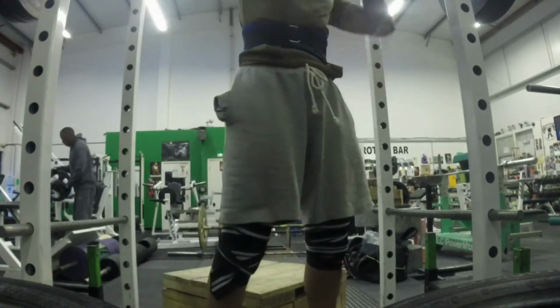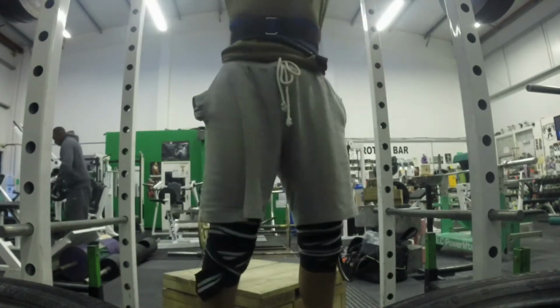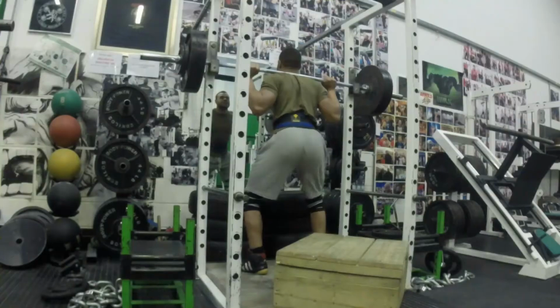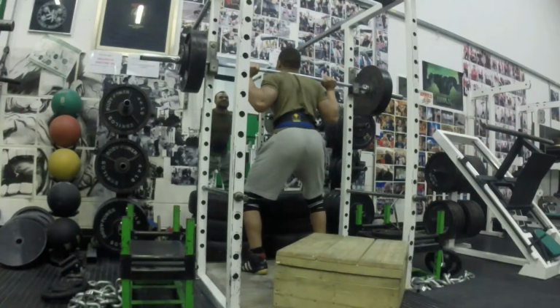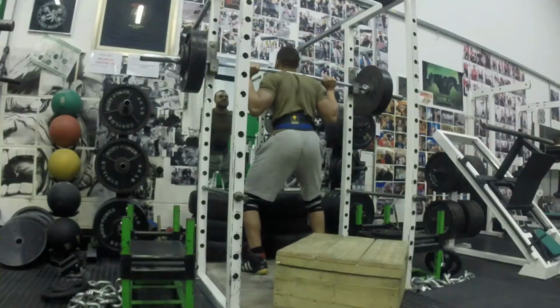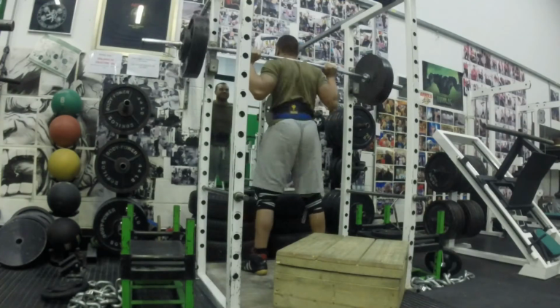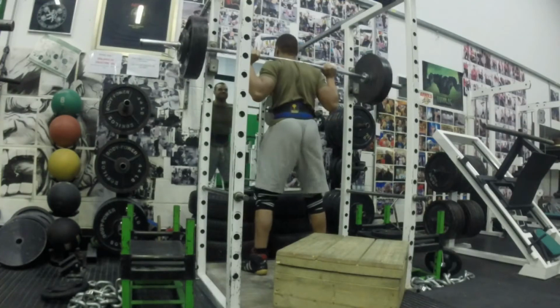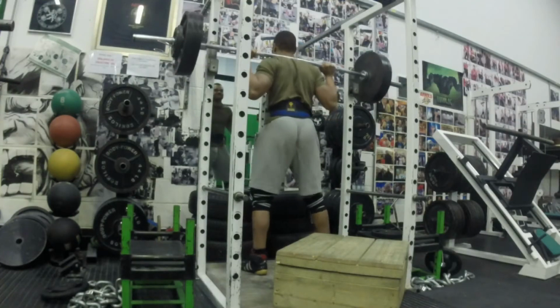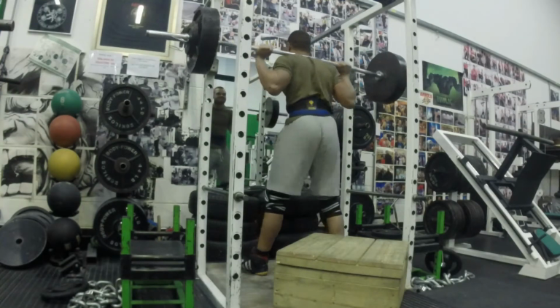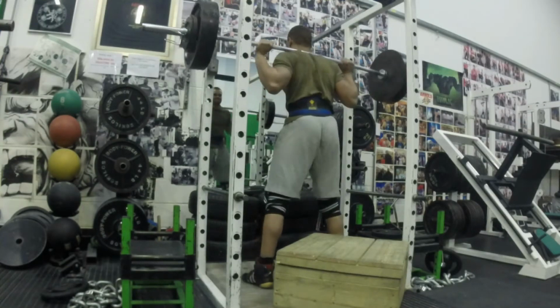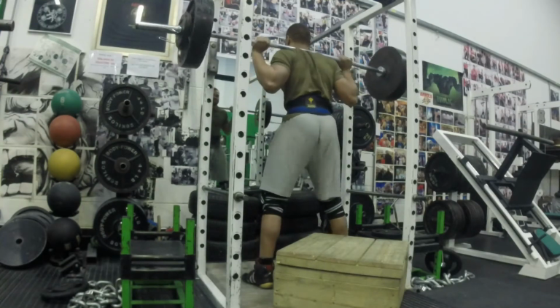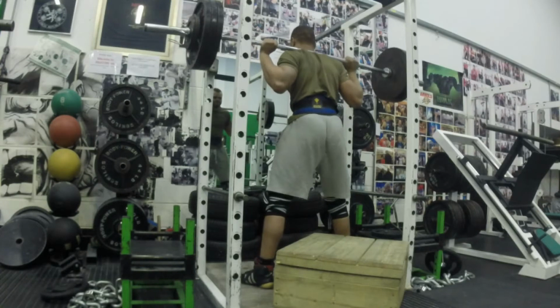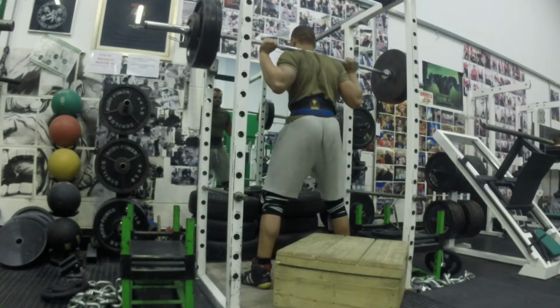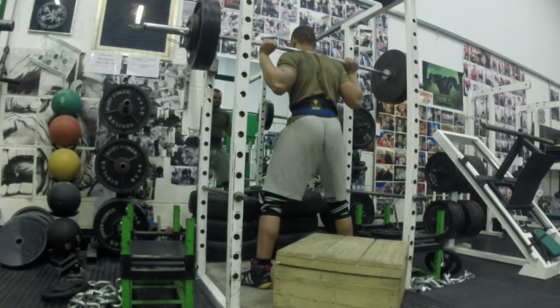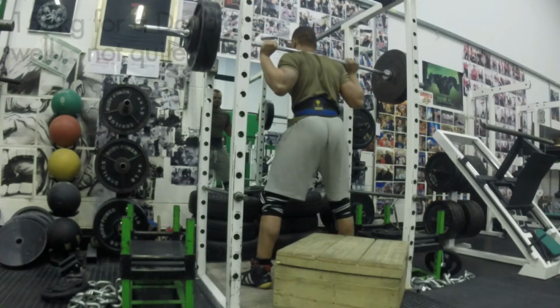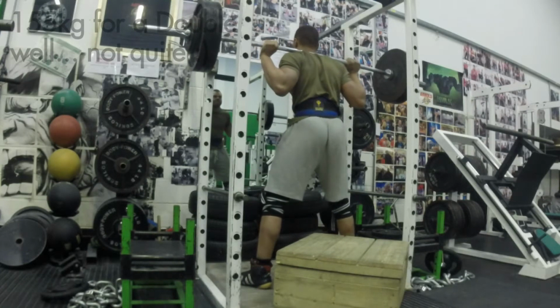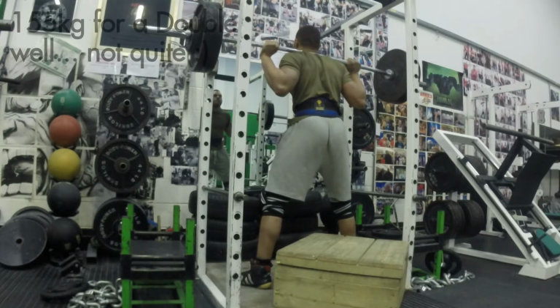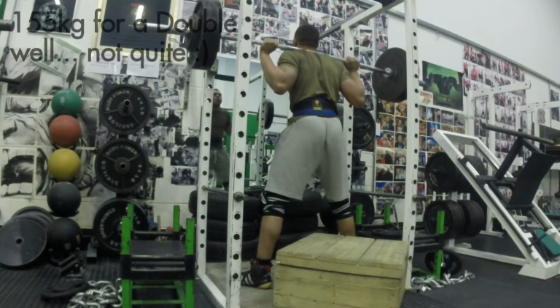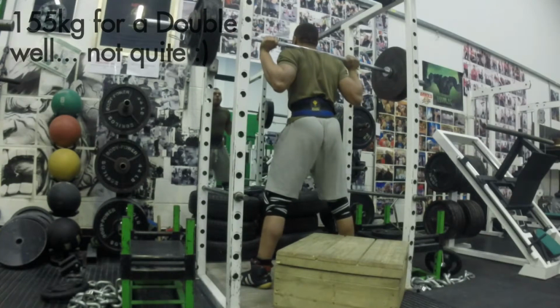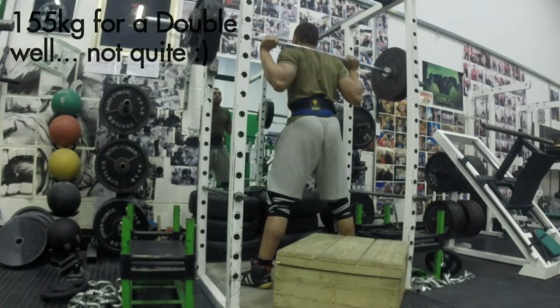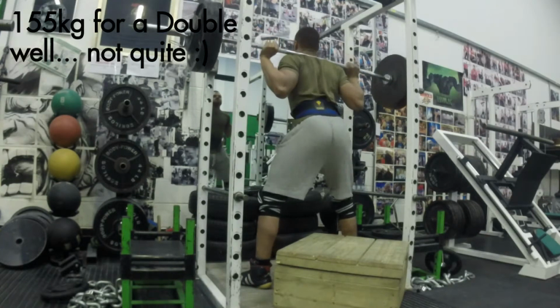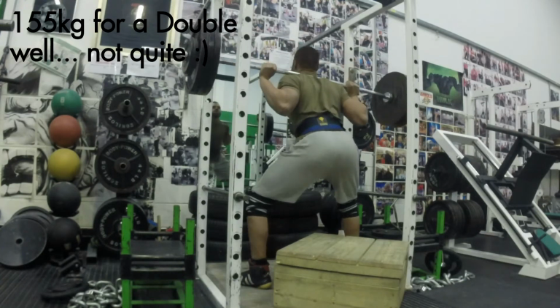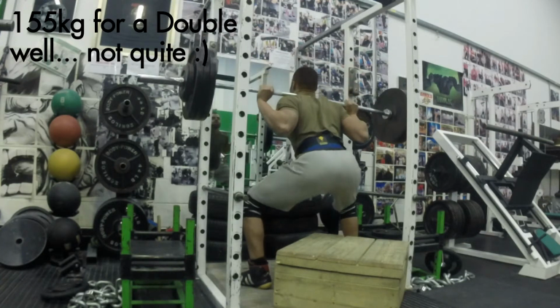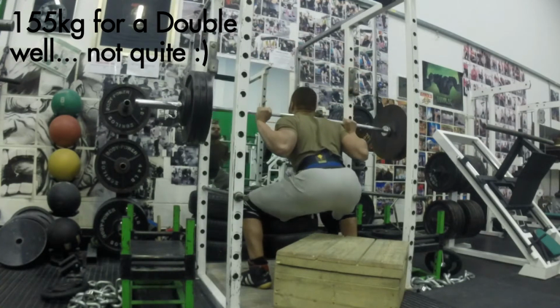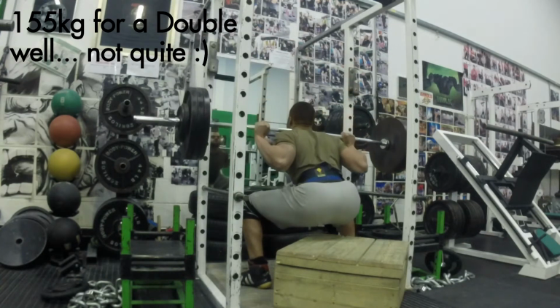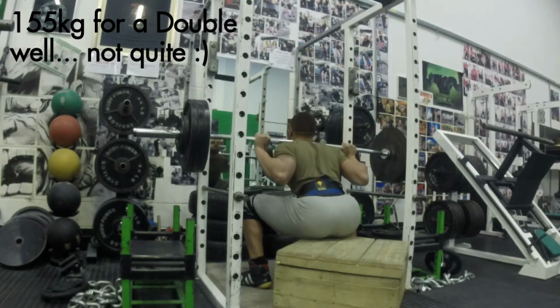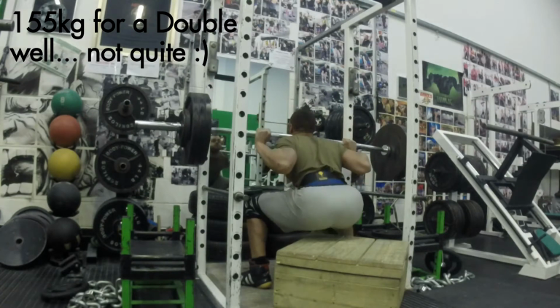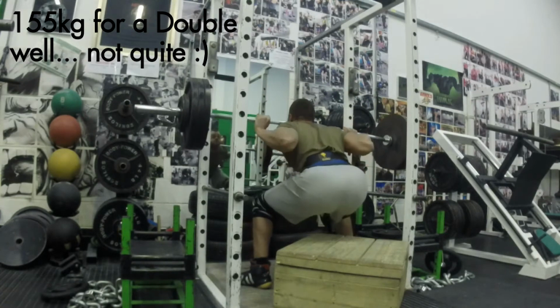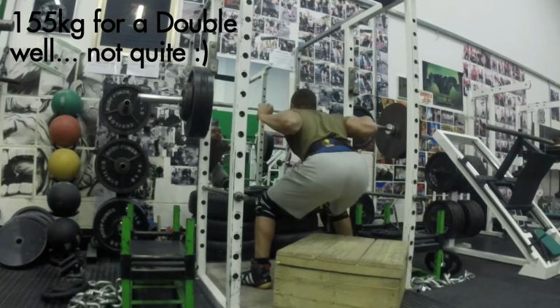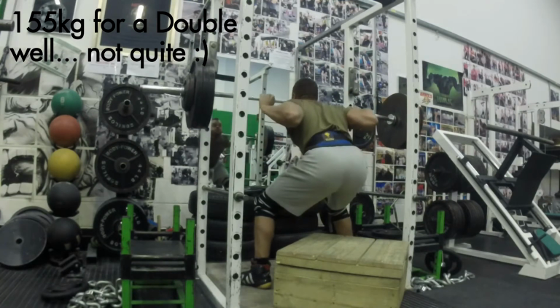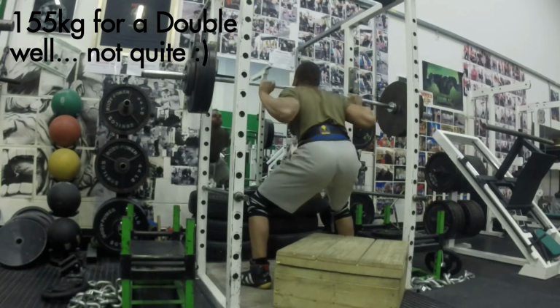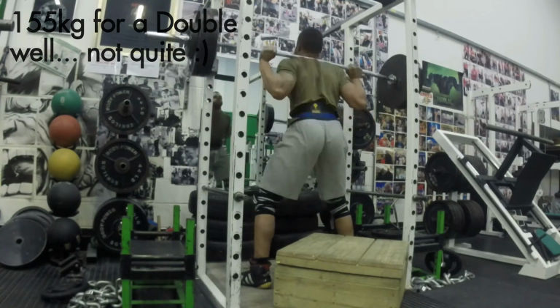This is me going for a double at 155, which I do not get — I need quite a bit of help getting back up again. This is completely my mistake; I should have had a spotter. I was stupid.